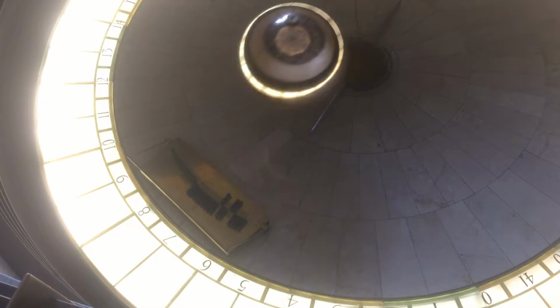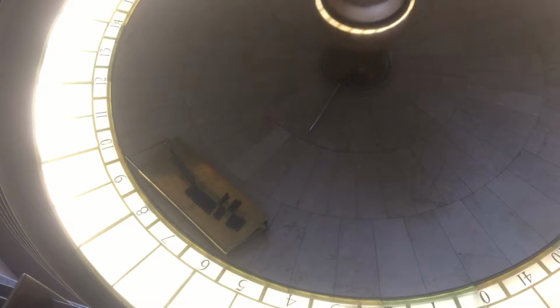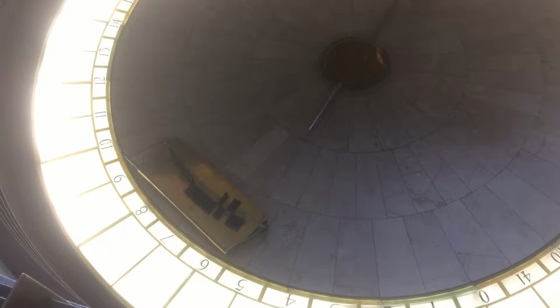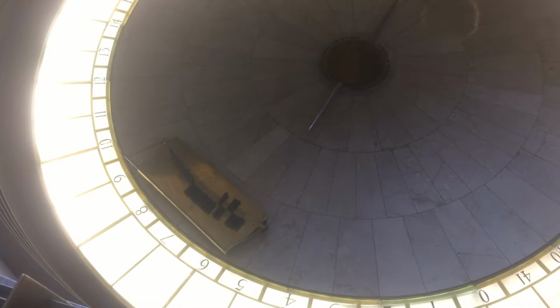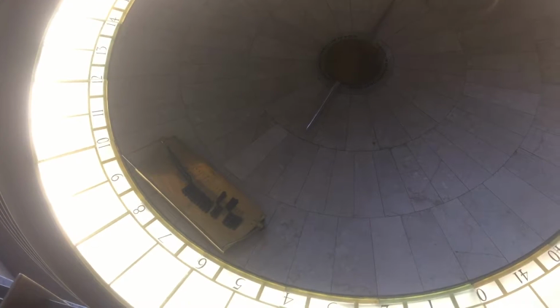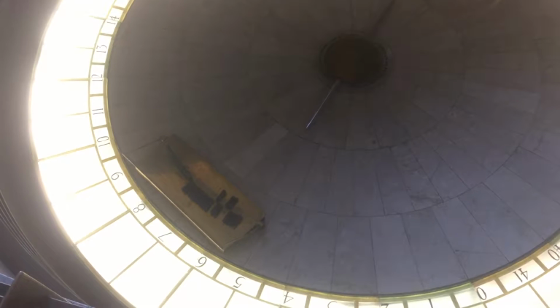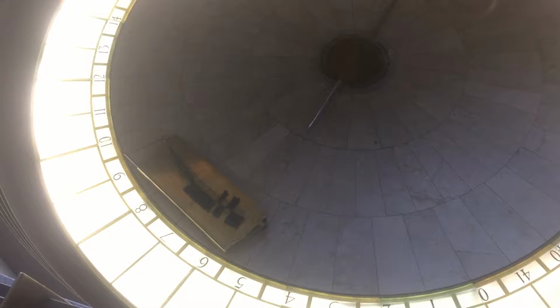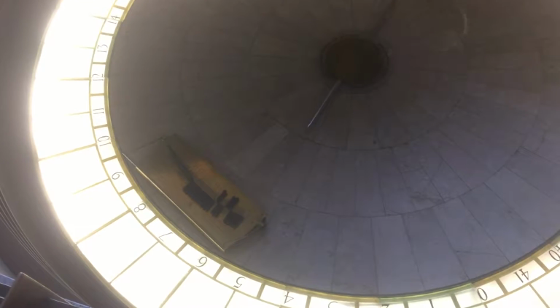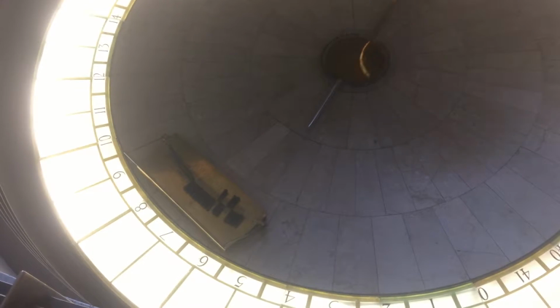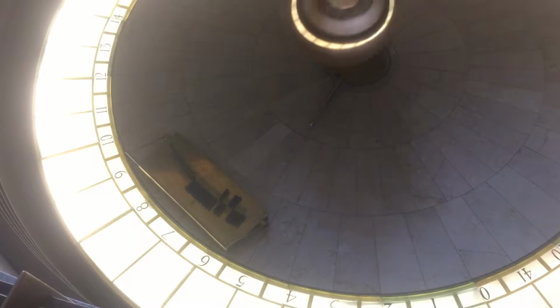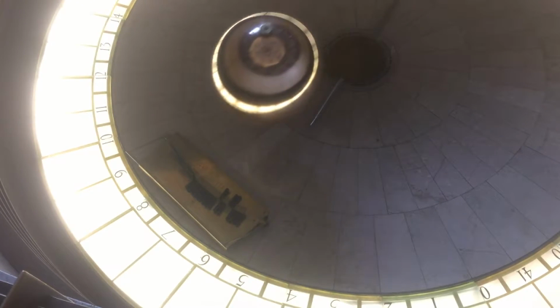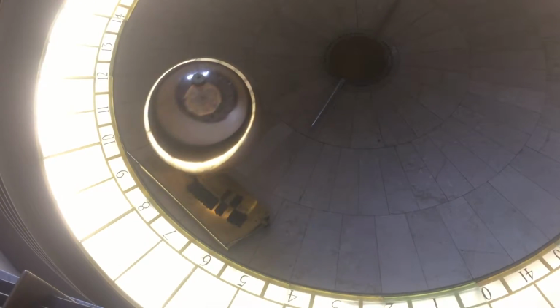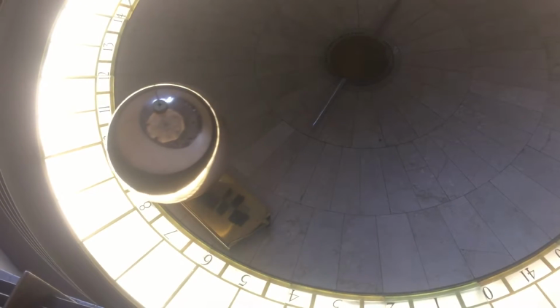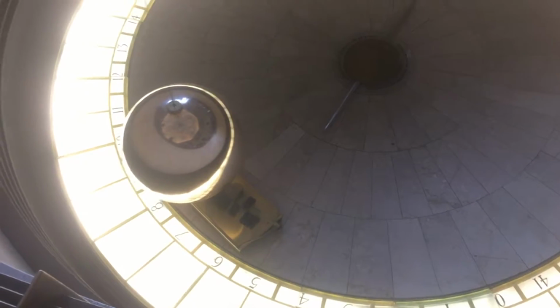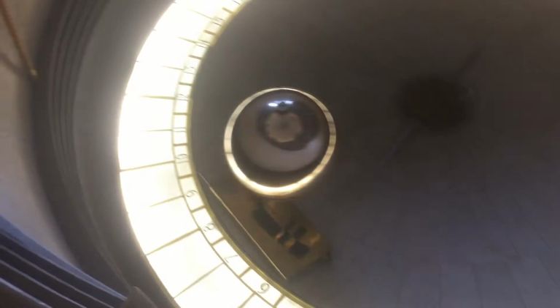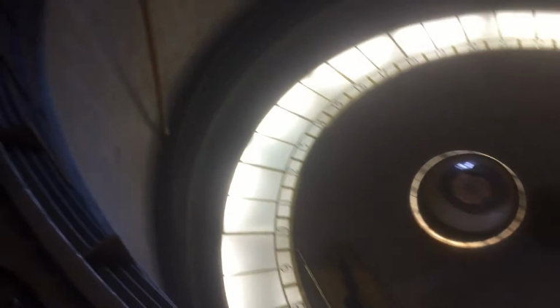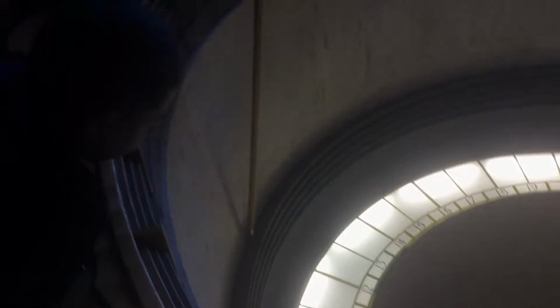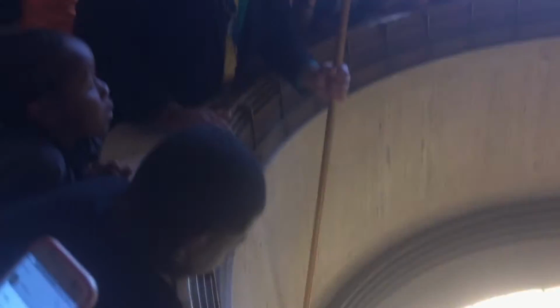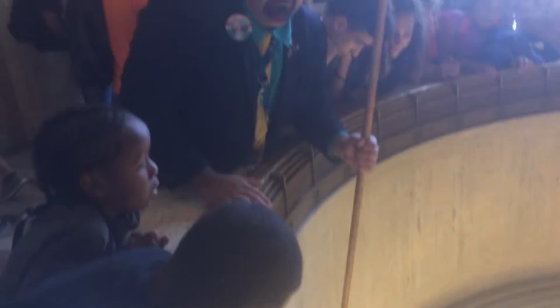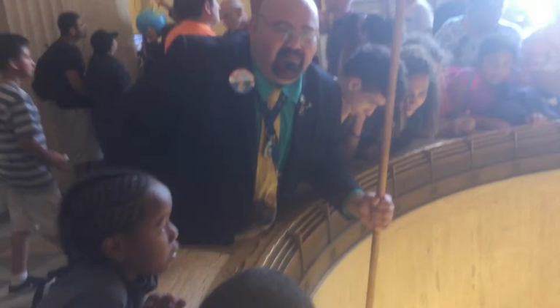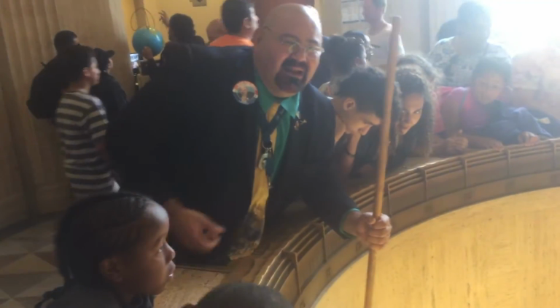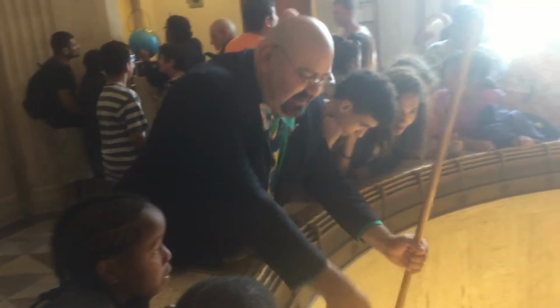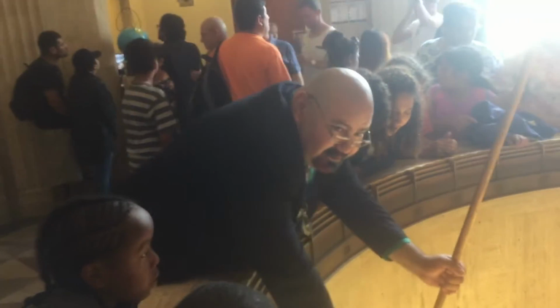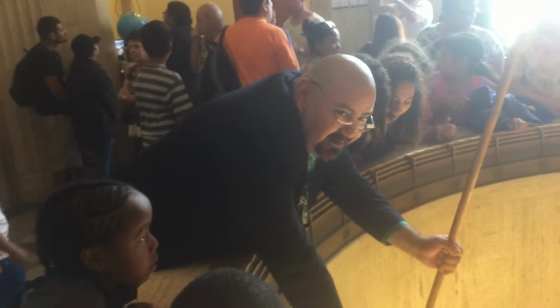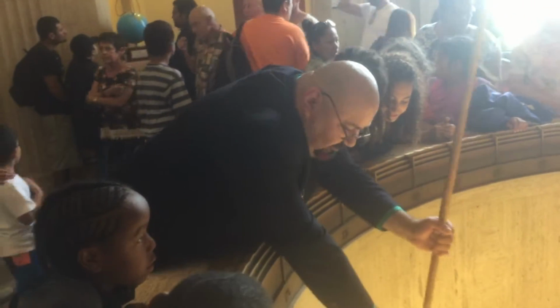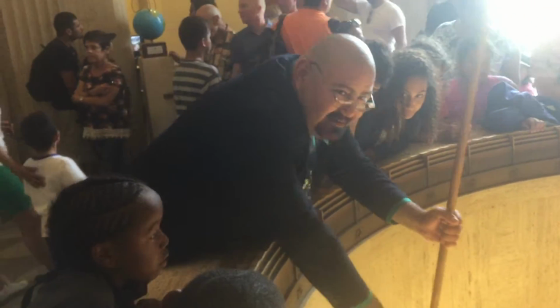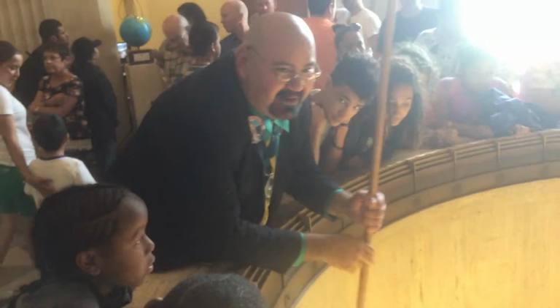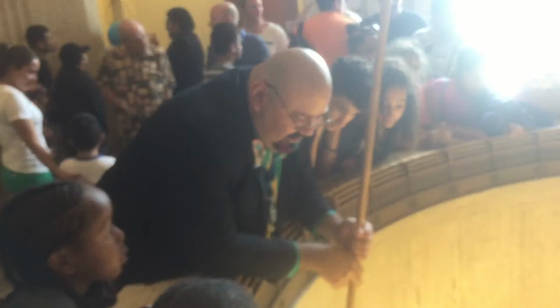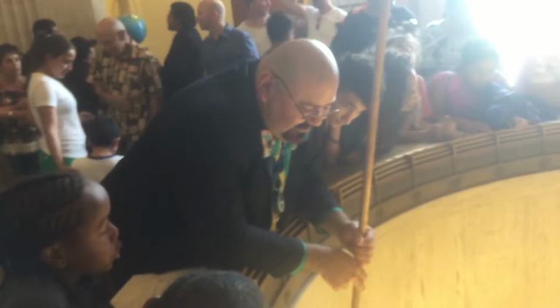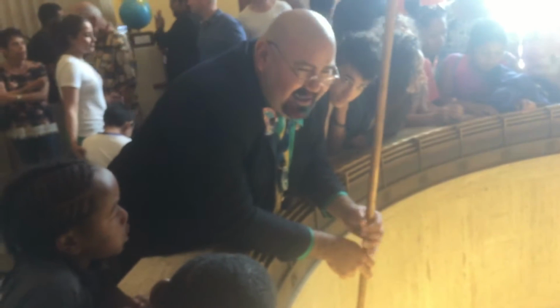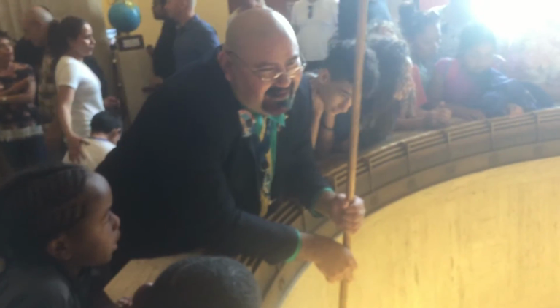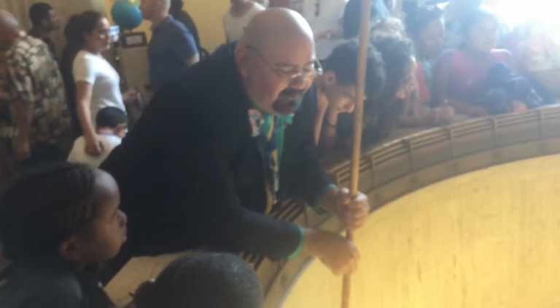And everybody submitted their ideas. My idea was rejected right from the get-go. Because I thought, we always have young kids standing around — one of them, grab them by the legs, dangle them down there, have them reset it real quick. They didn't really like that one.